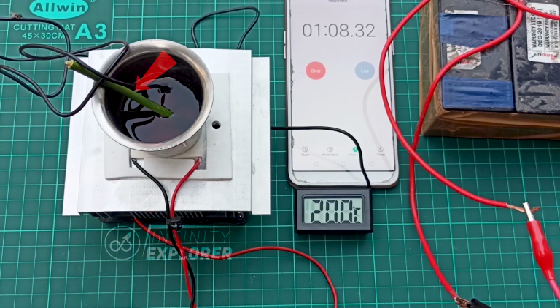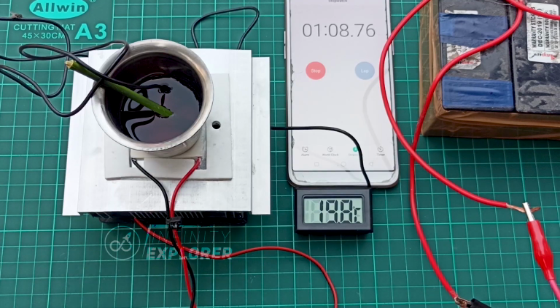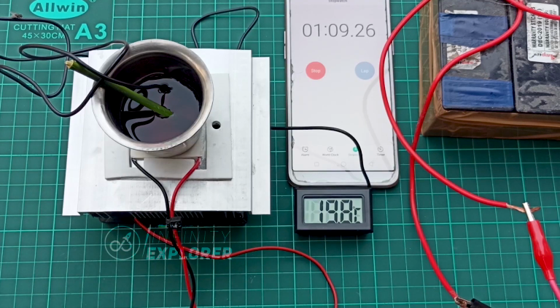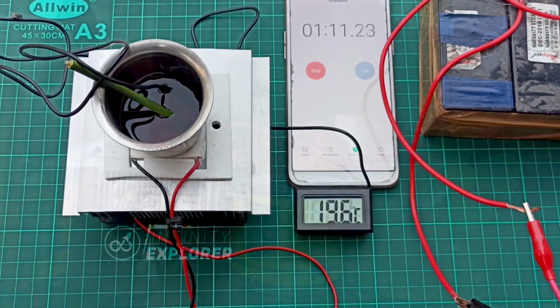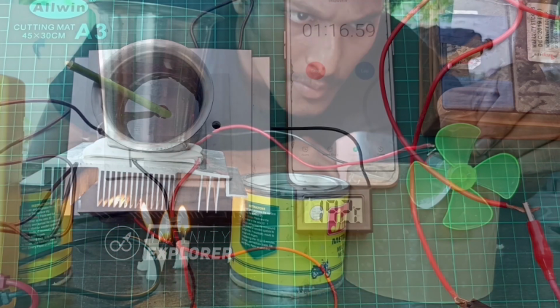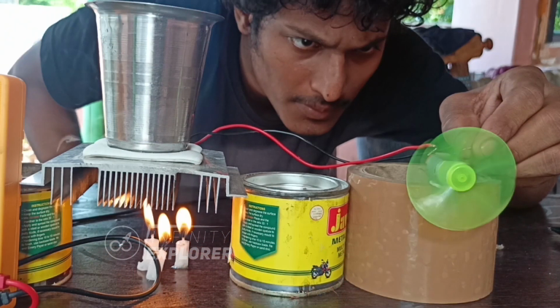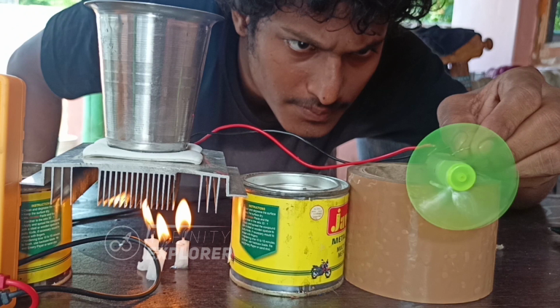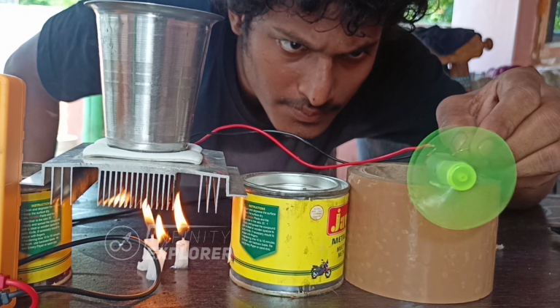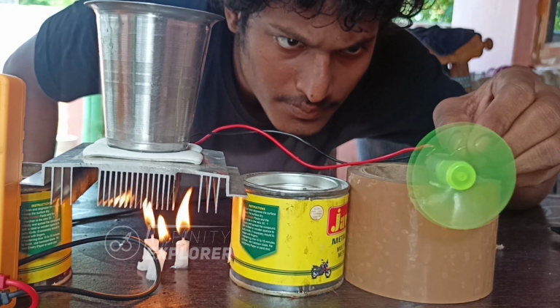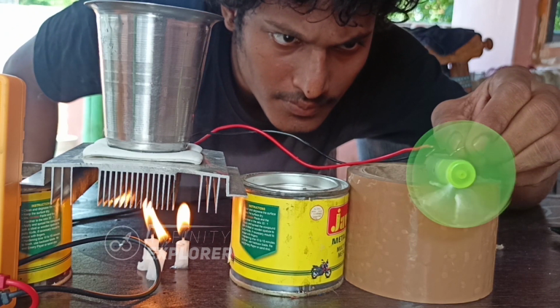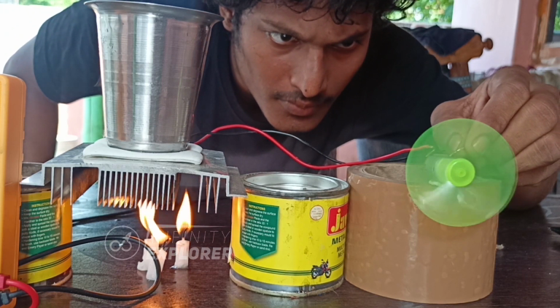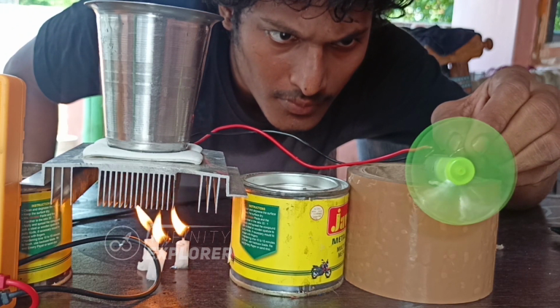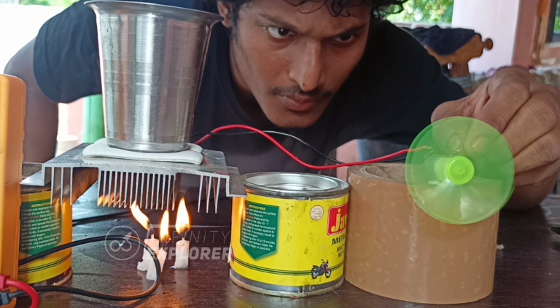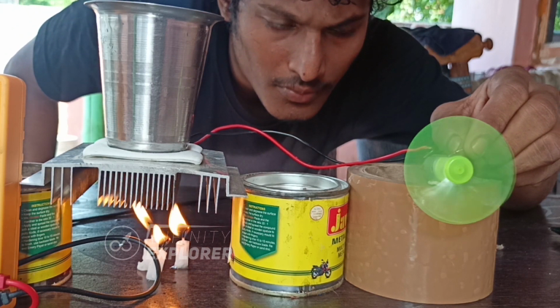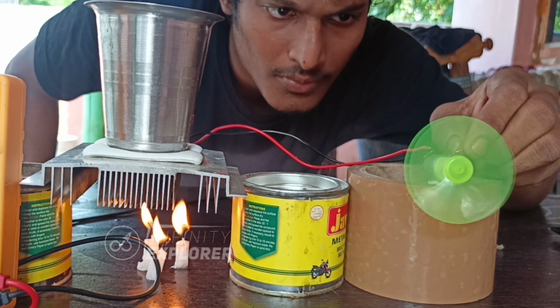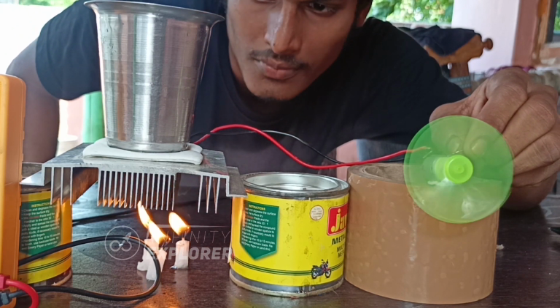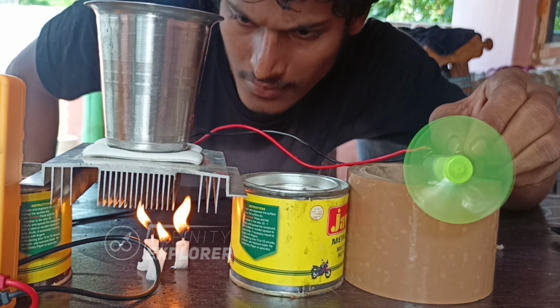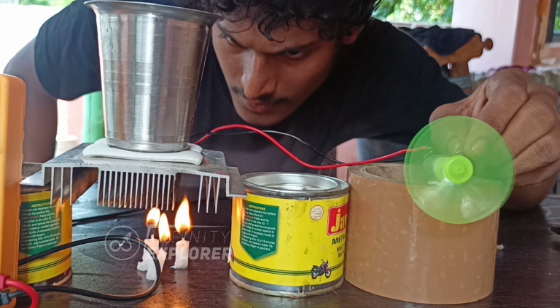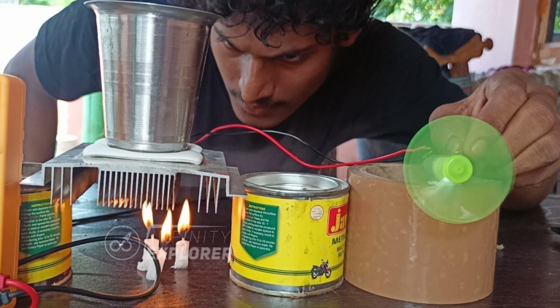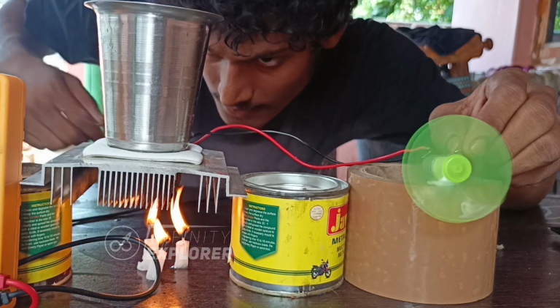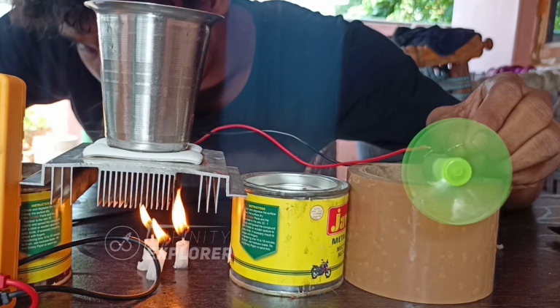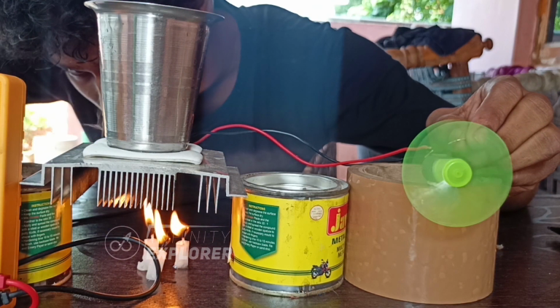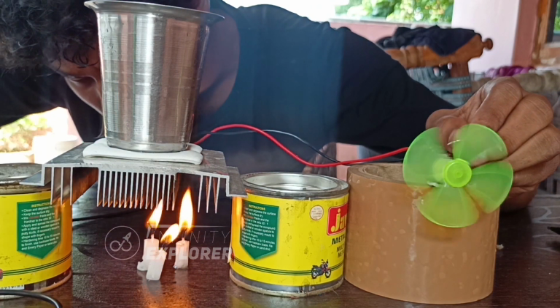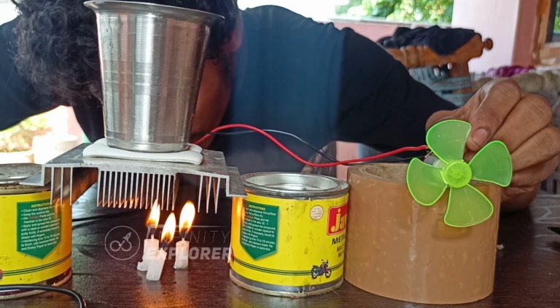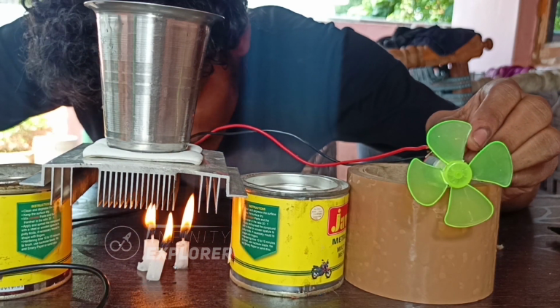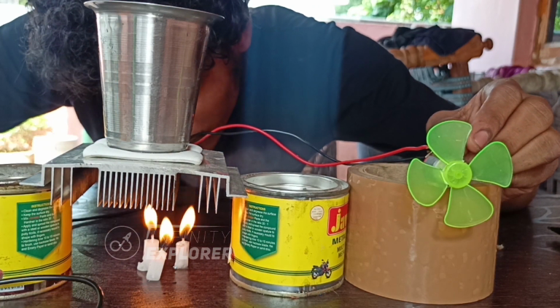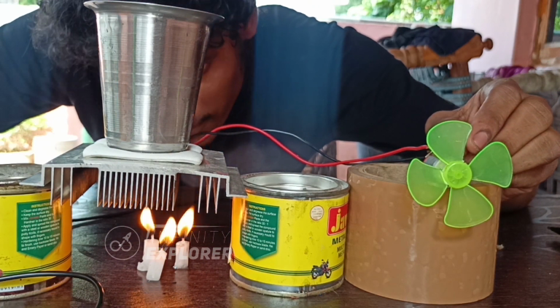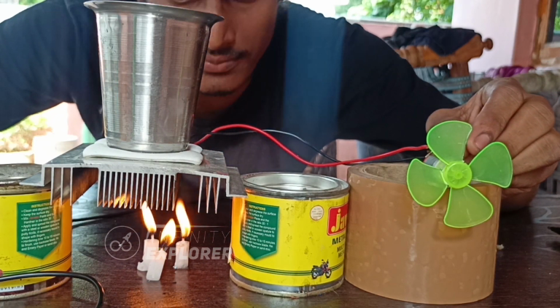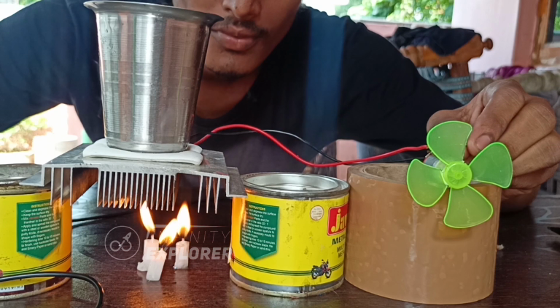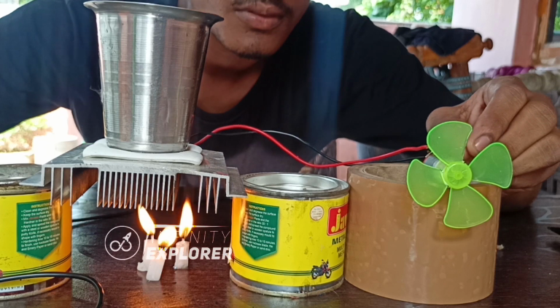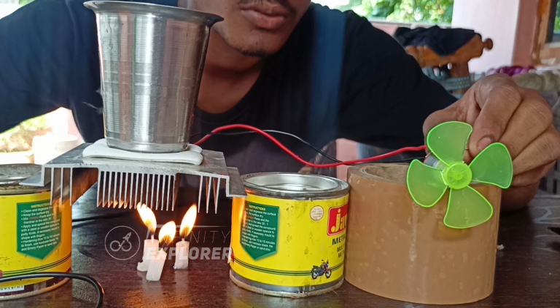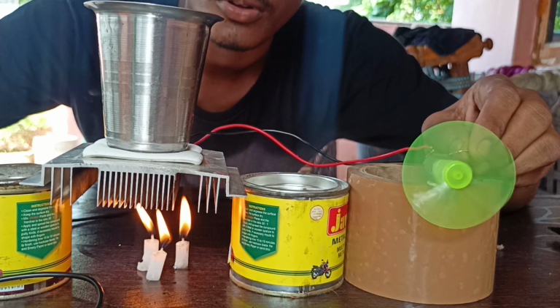We made some cool projects like a mini cooler, mini AC, and mini ice maker using the same Peltier effect. So I guess you got a clear idea on this — you can perform this anywhere to demonstrate this amazing science principle. I hope you enjoyed watching this video. Watch my other videos on Peltier projects as well. Till the next one, keep exploring Infinity!